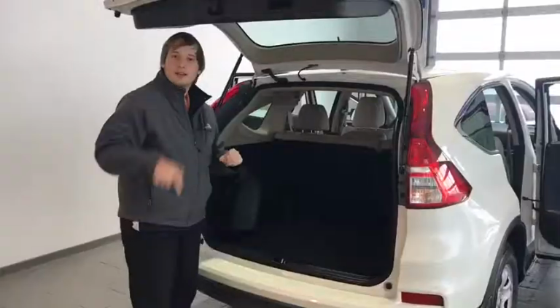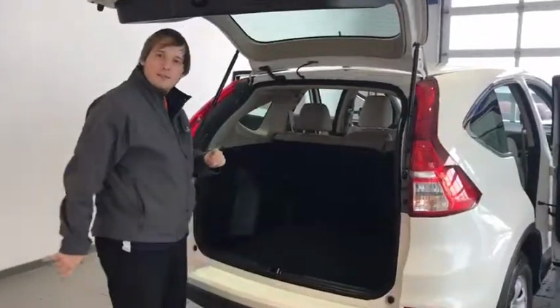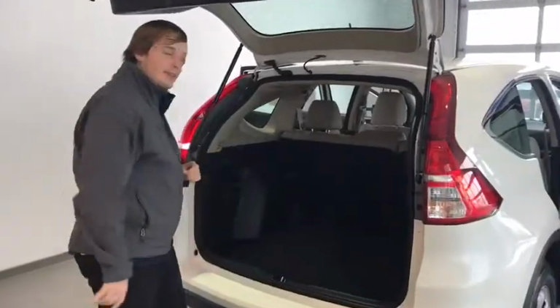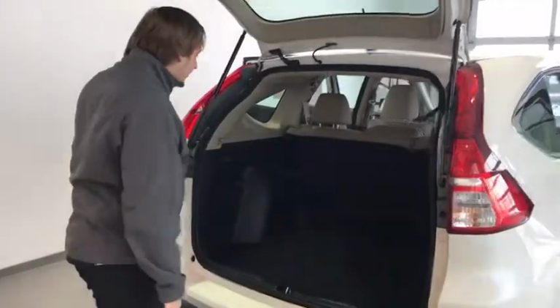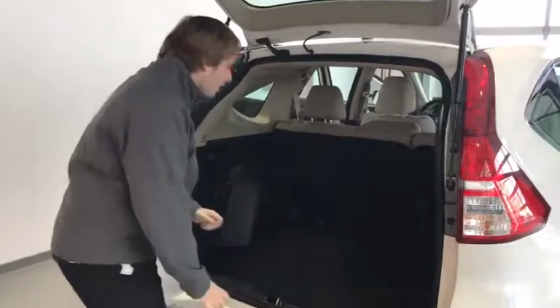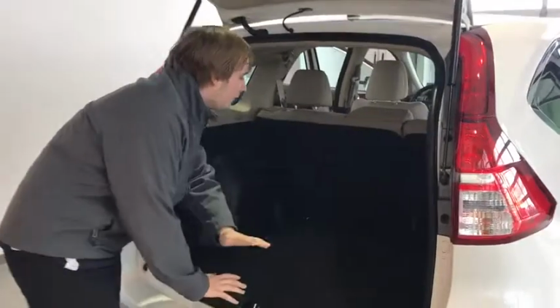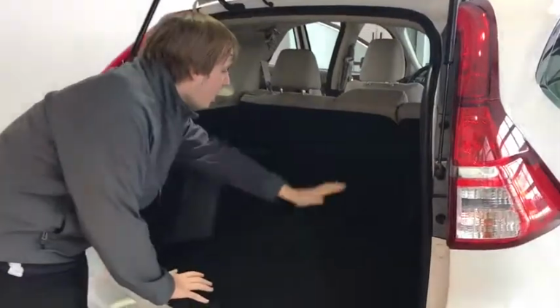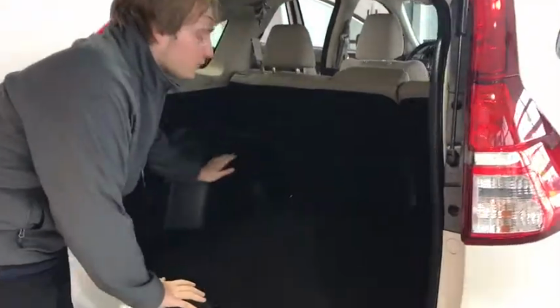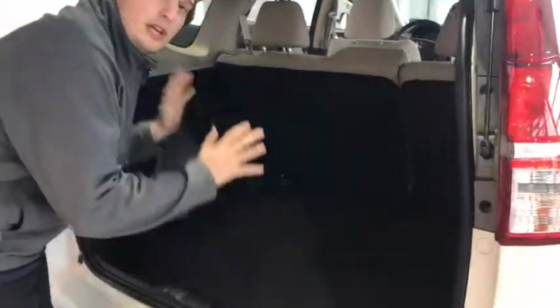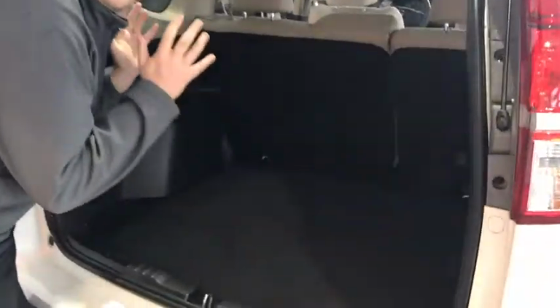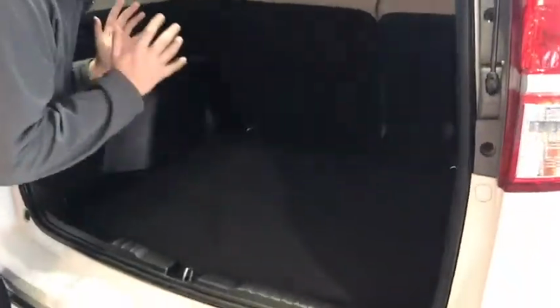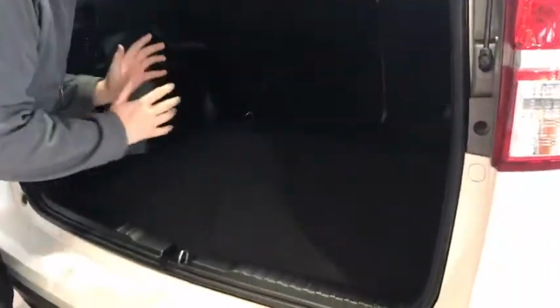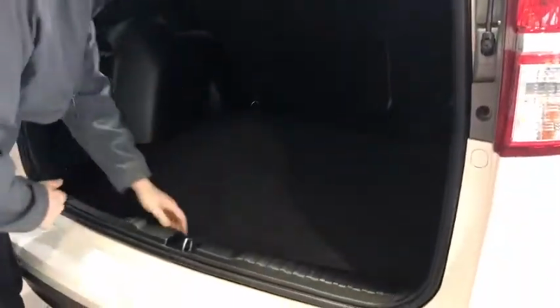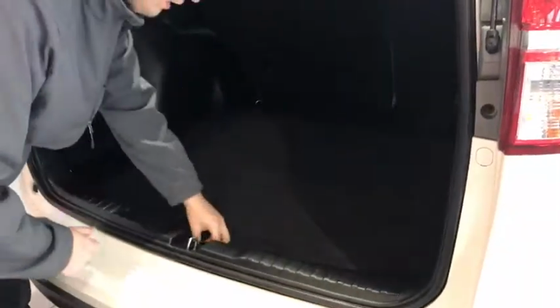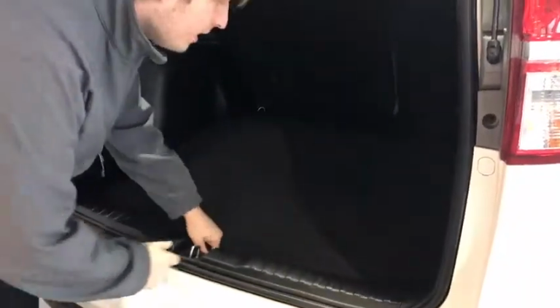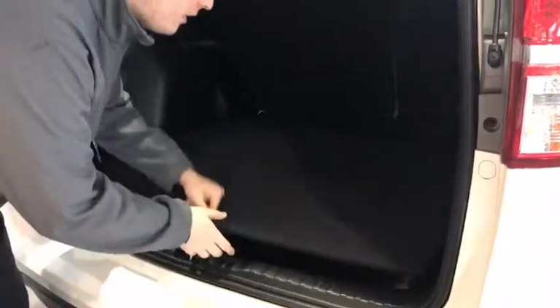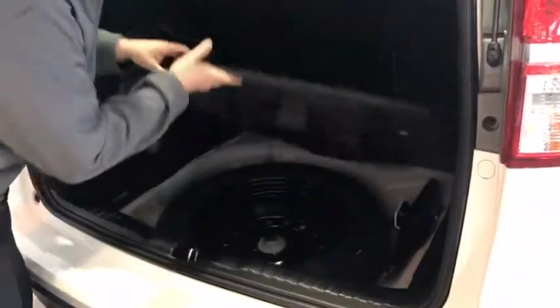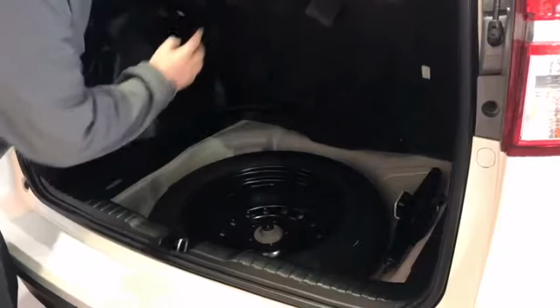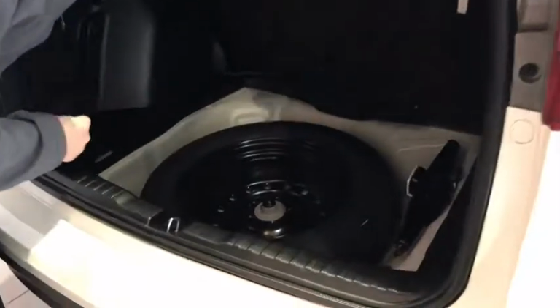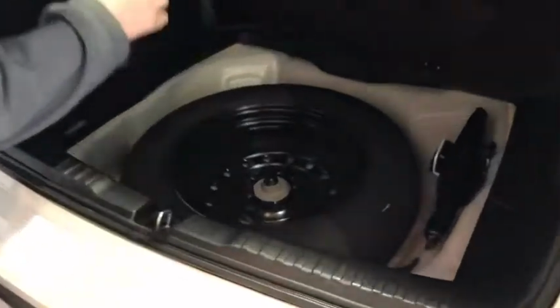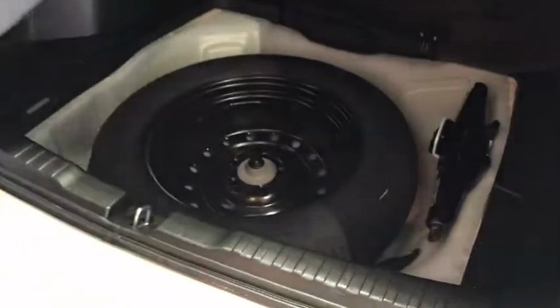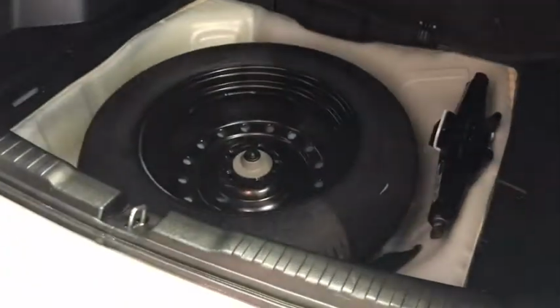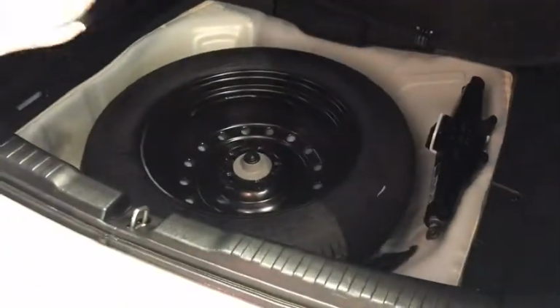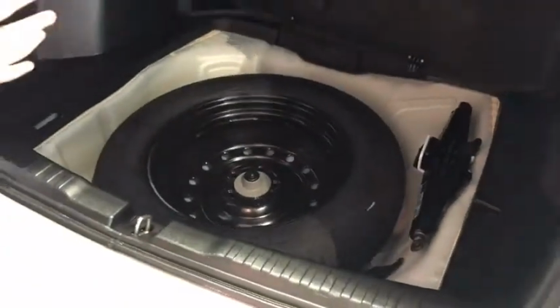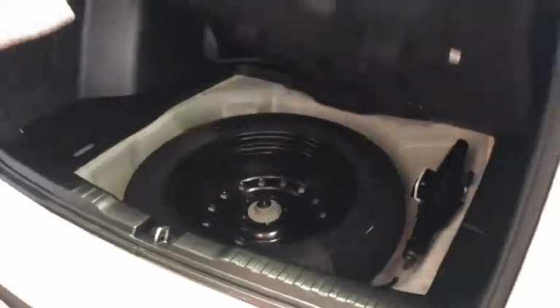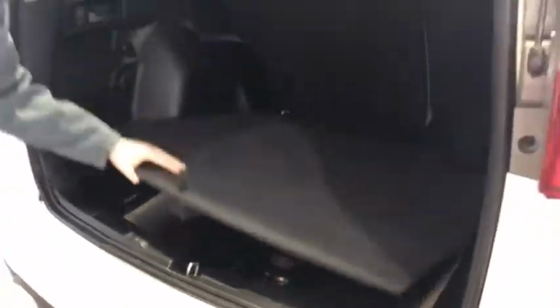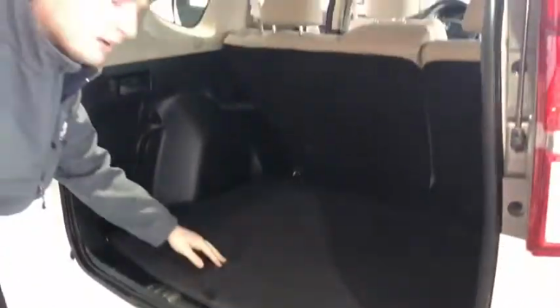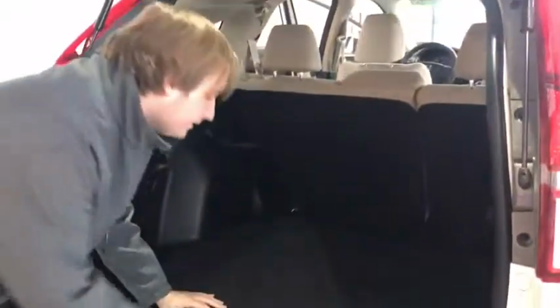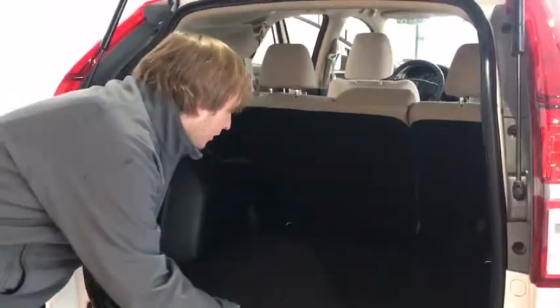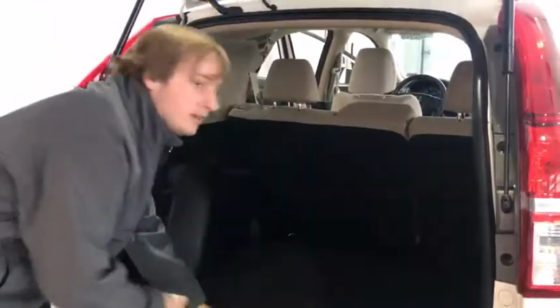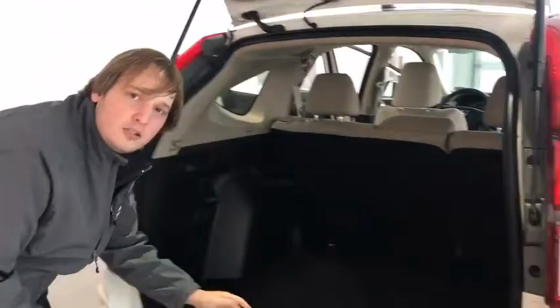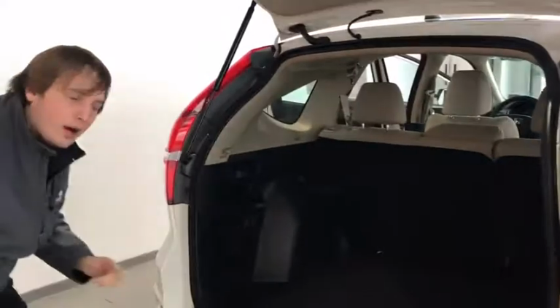Alright, coming to the back of the CR-V, we have loads of room. Check out that nice comfortable interior and down underneath, not only do we have that extra spare tire, but the tools necessary to change it as well.